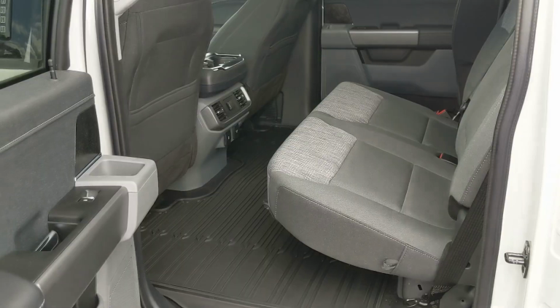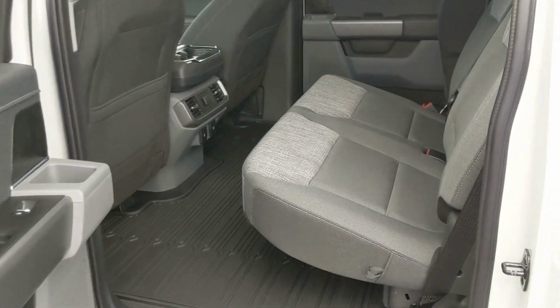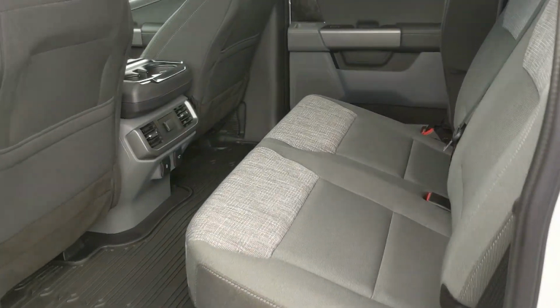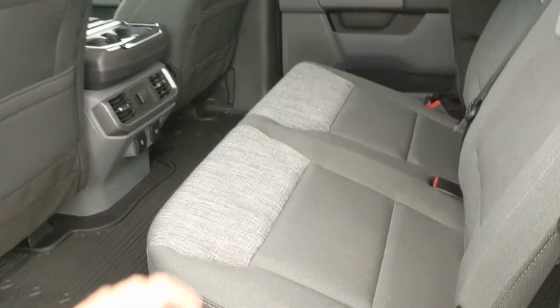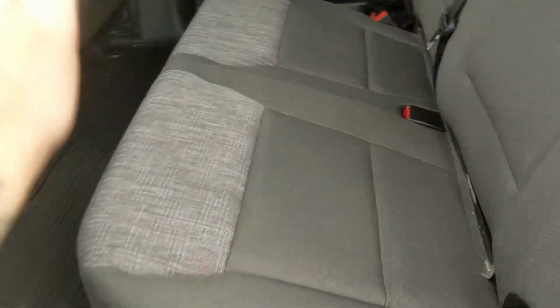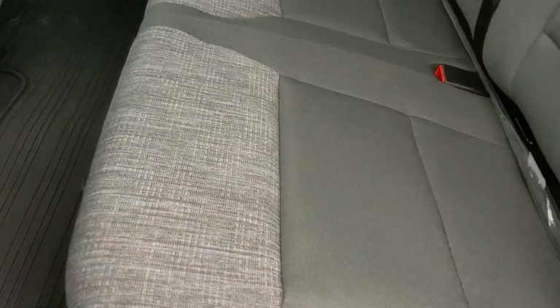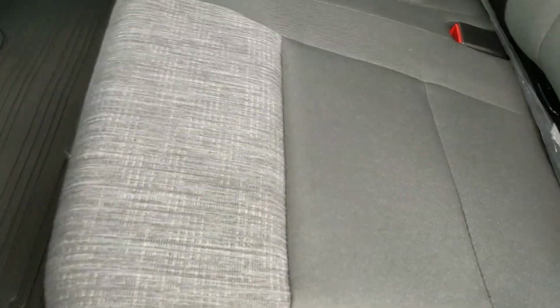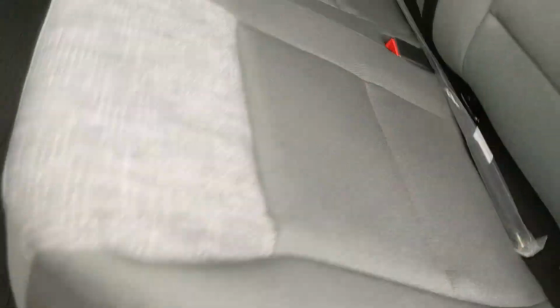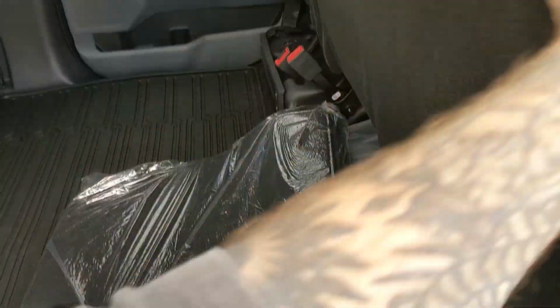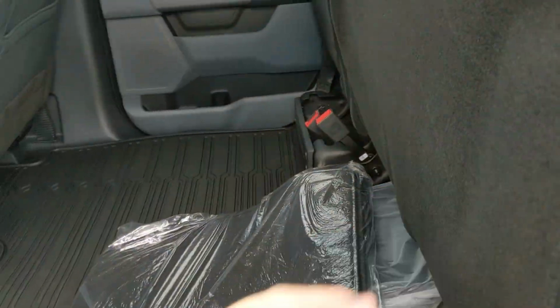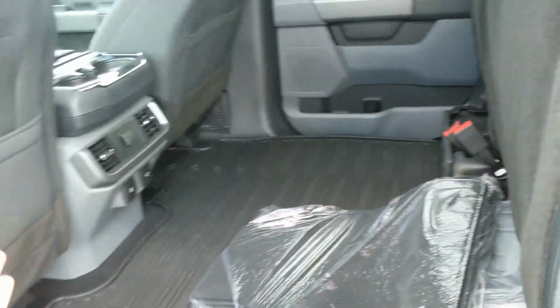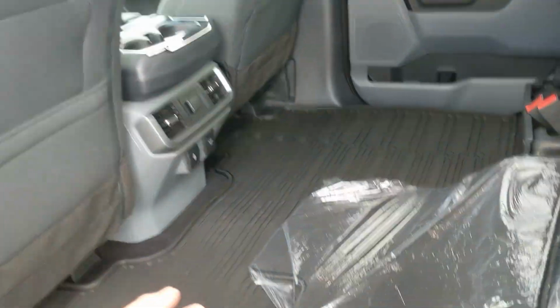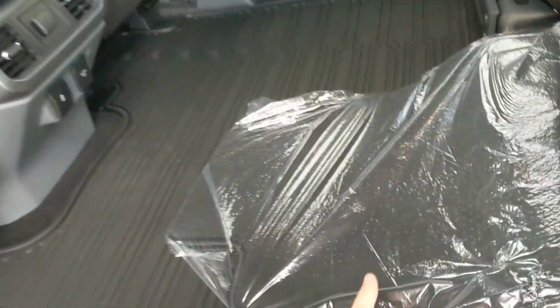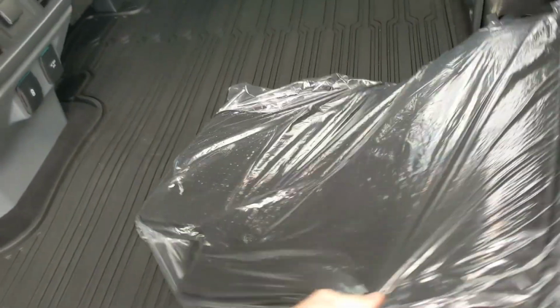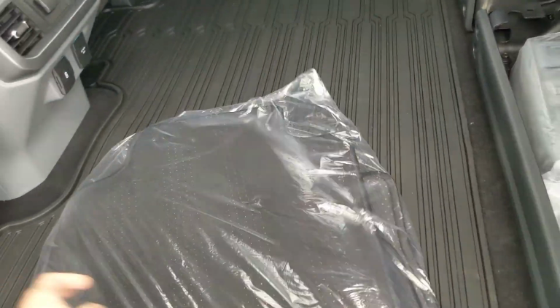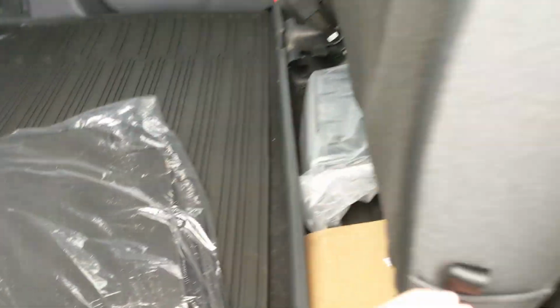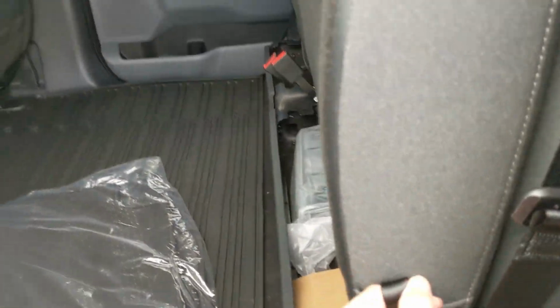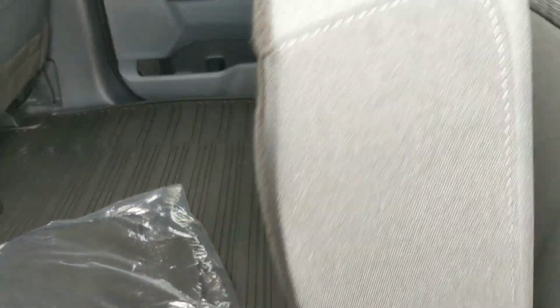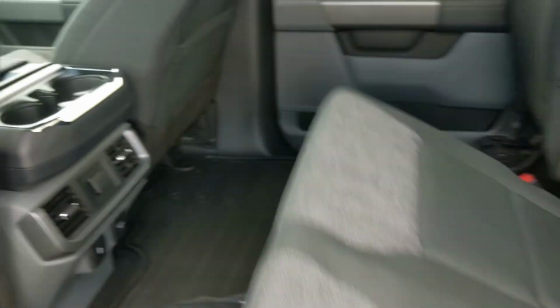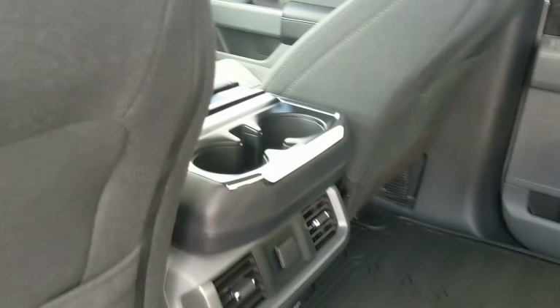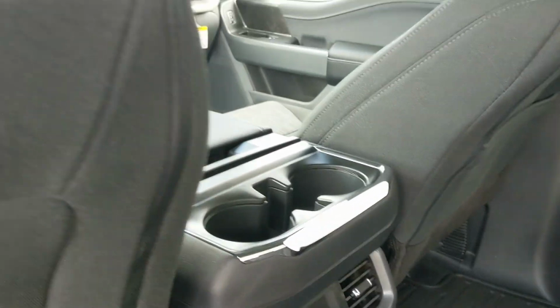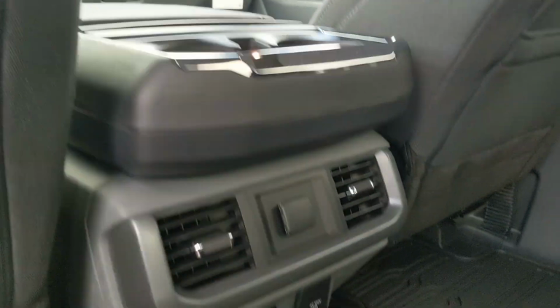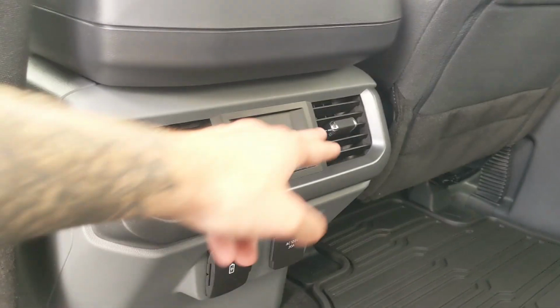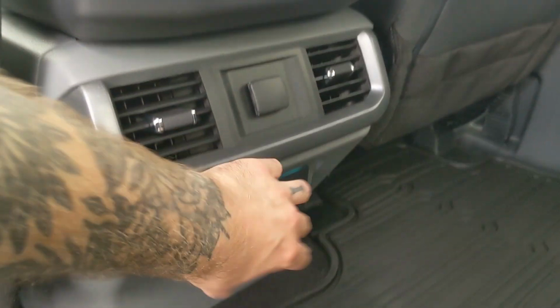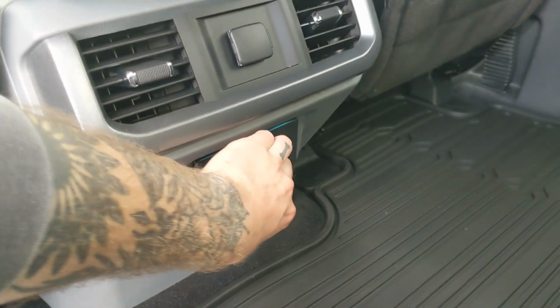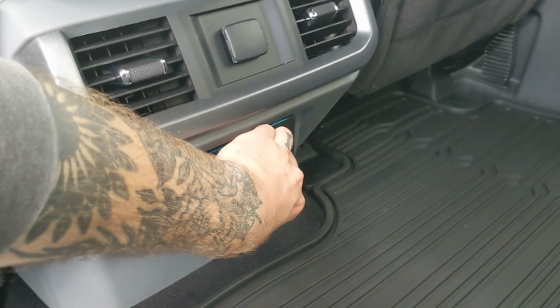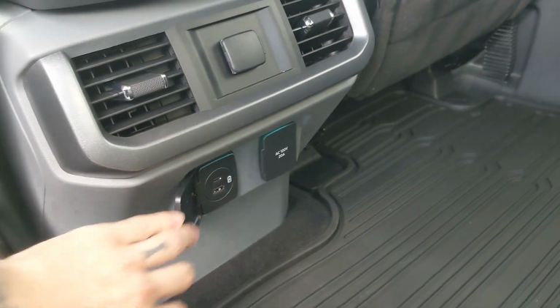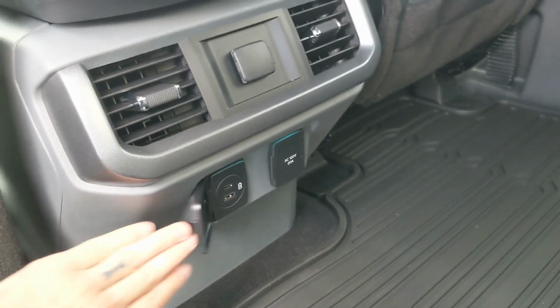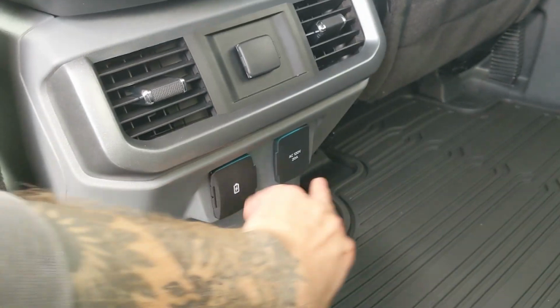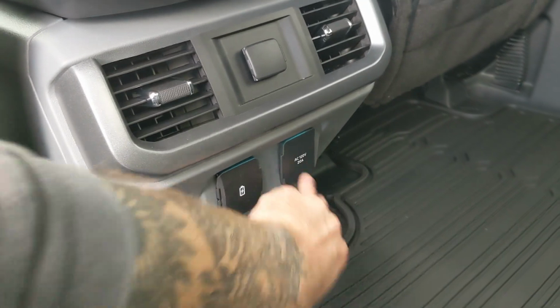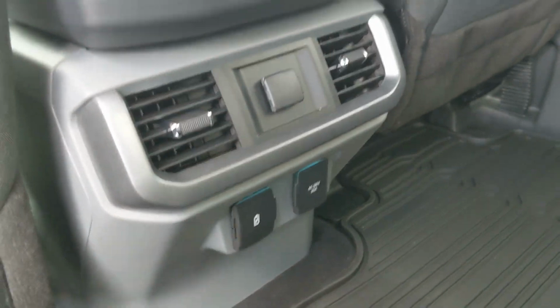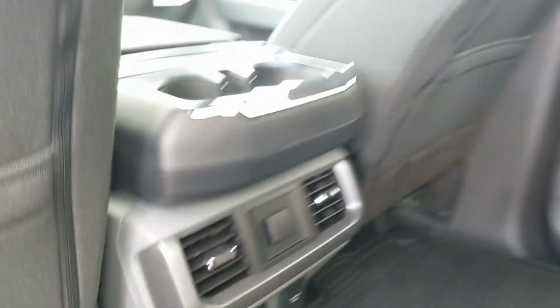Looking into the back seat, you have comfortable seating for three that can be lifted up and out of the way to accommodate any other cargo. In the middle you have two cup holders with a 12-volt, USB, and USB-C, and a 120-volt power outlet.